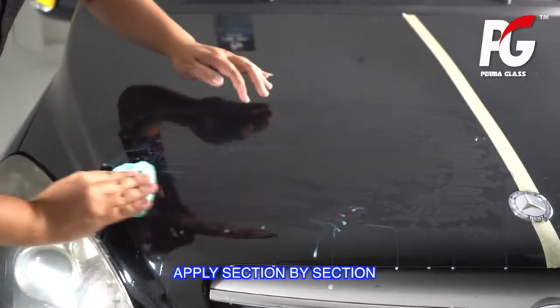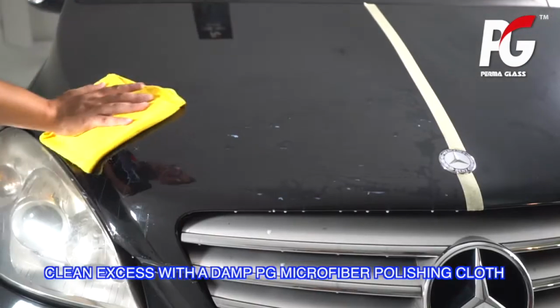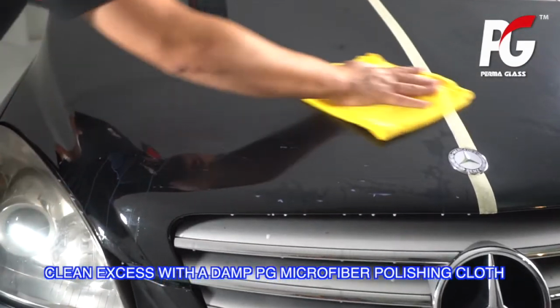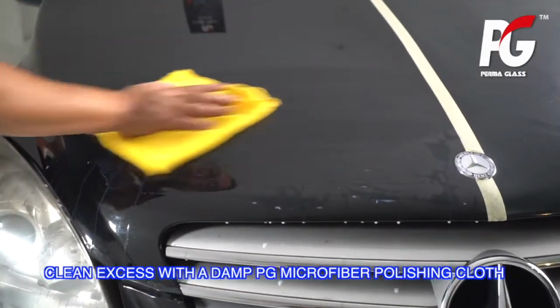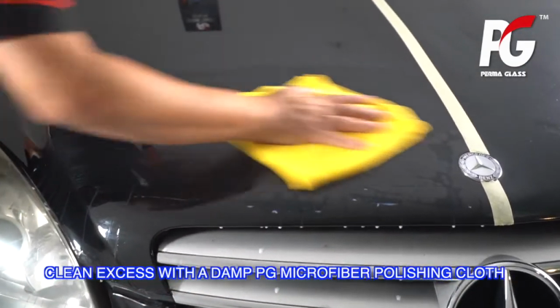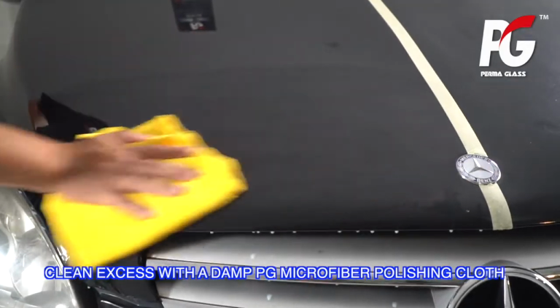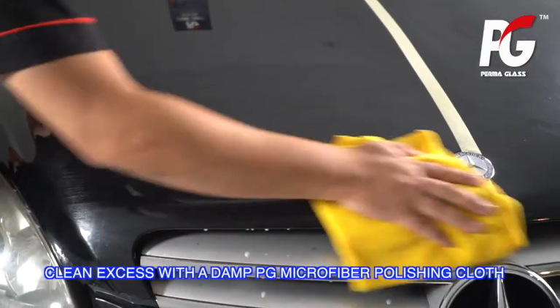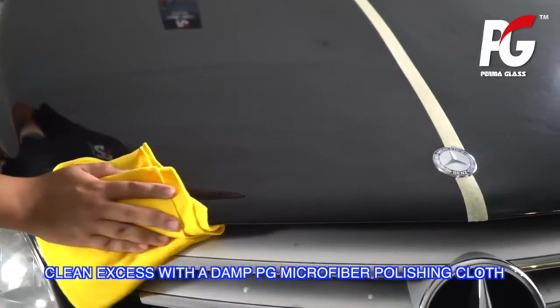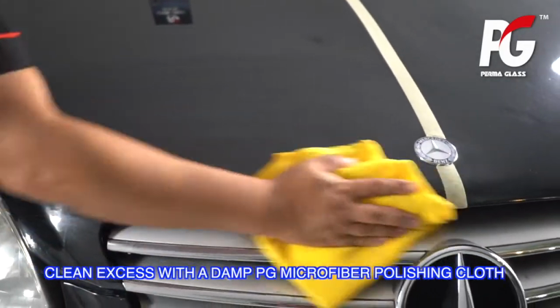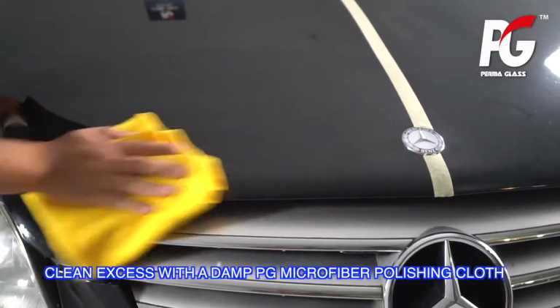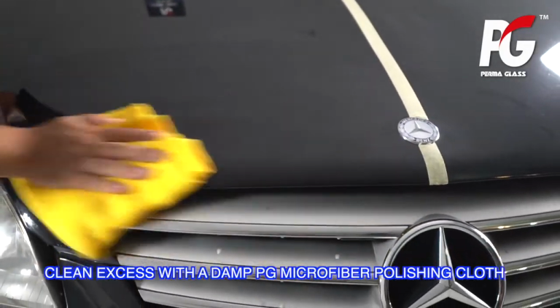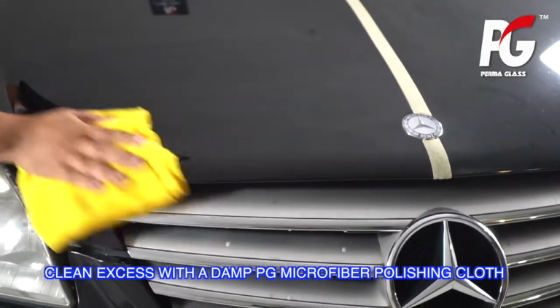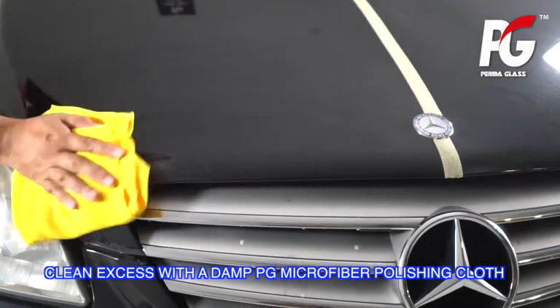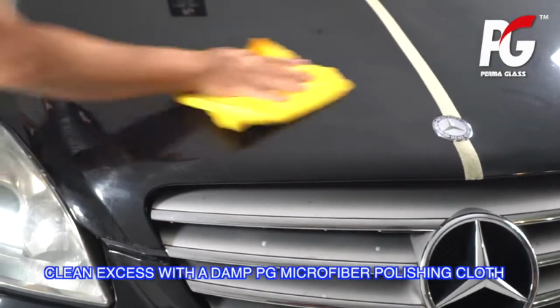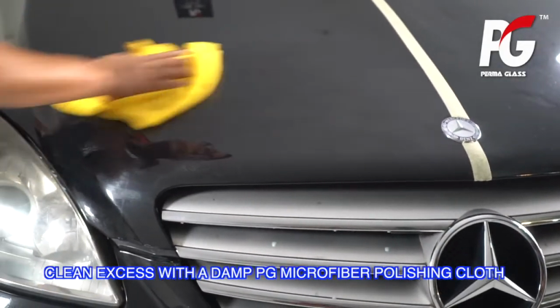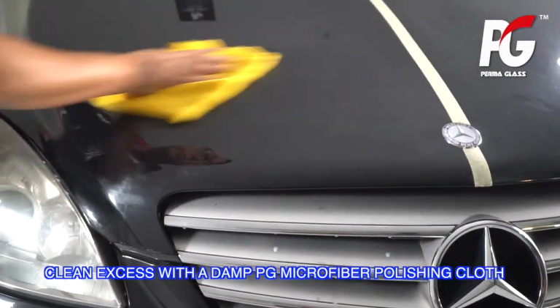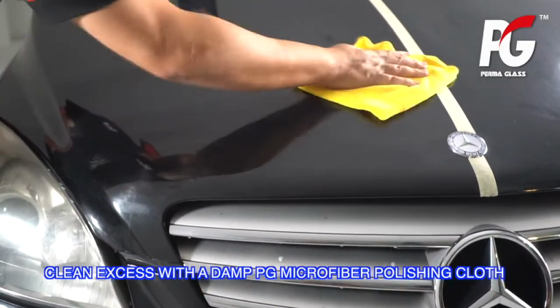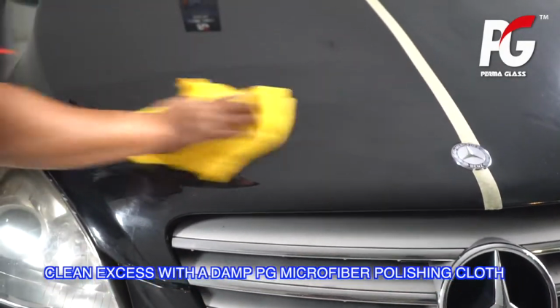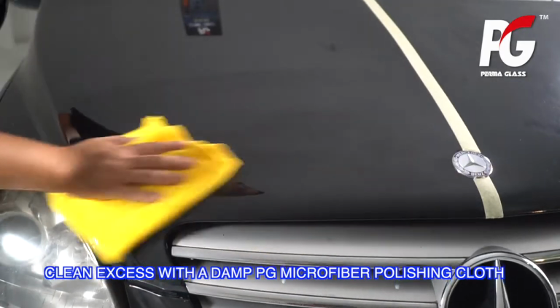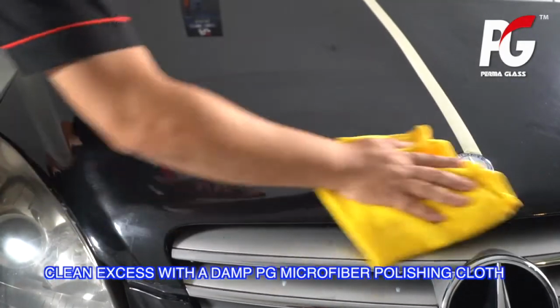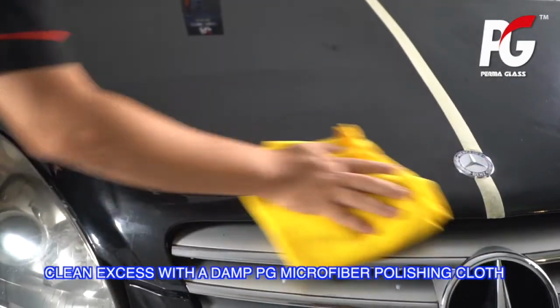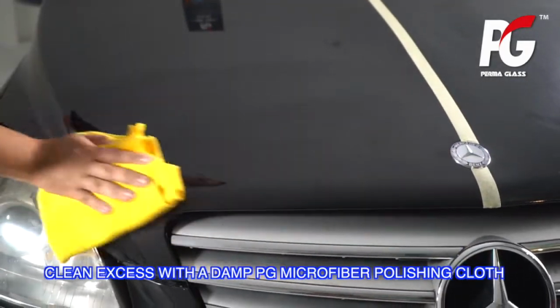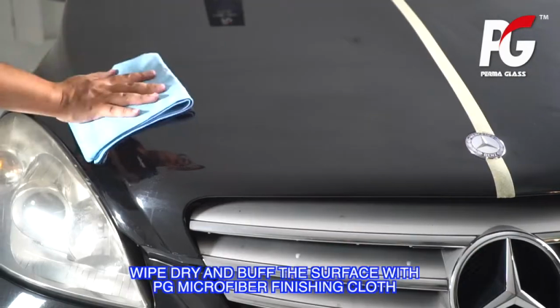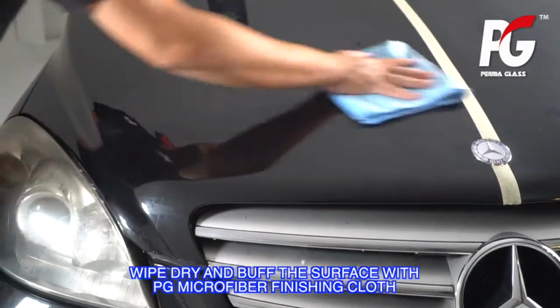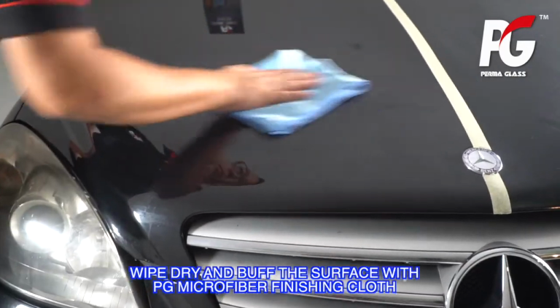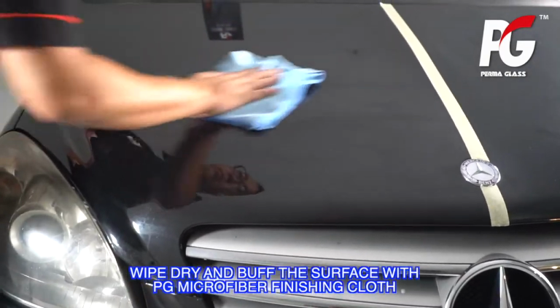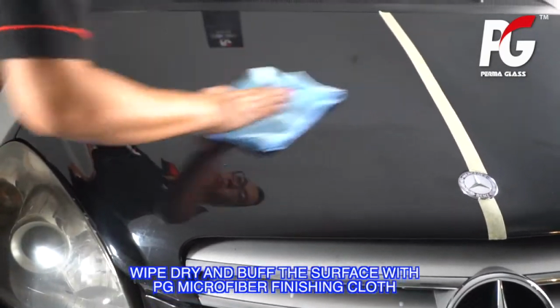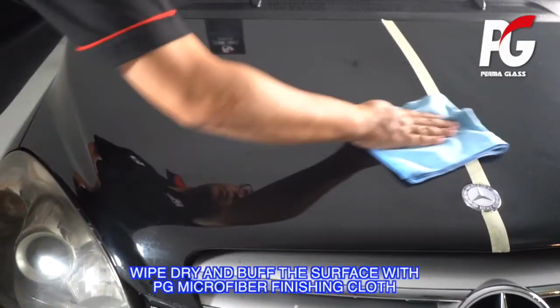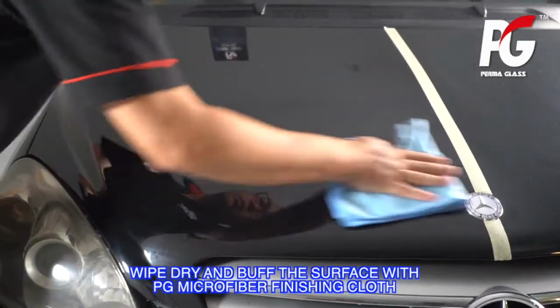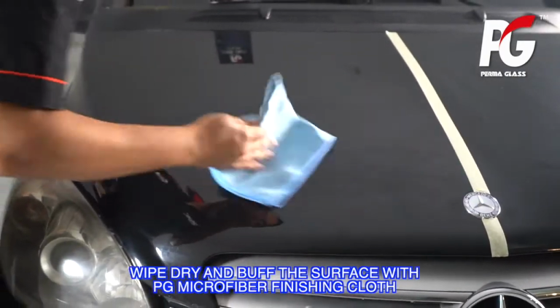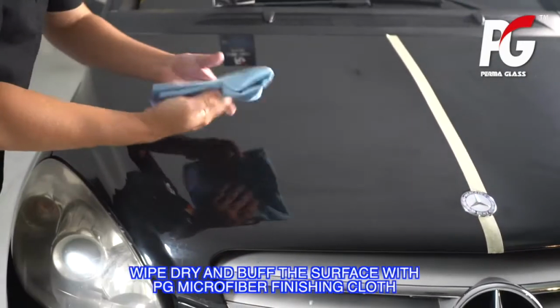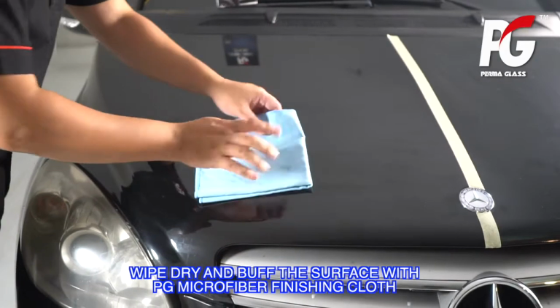Clean excess residue with a damp PG Microfiber Polishing Cloth. Wipe dry and buff the surface with a PG Microfiber Finishing Cloth.